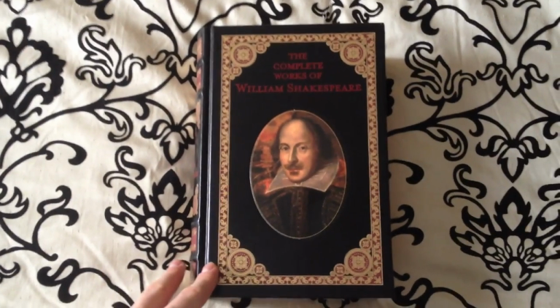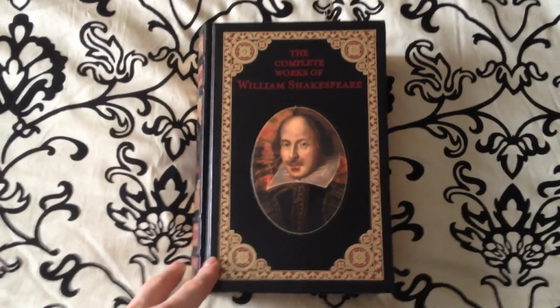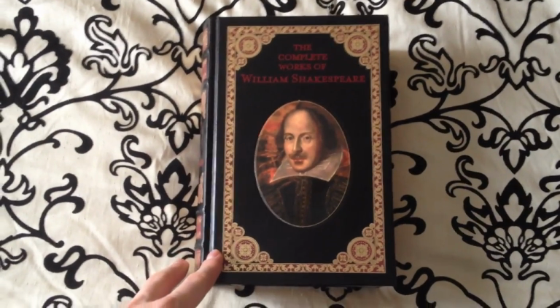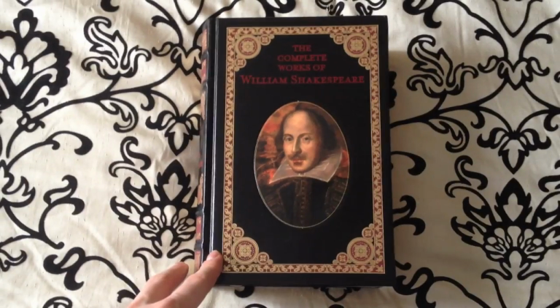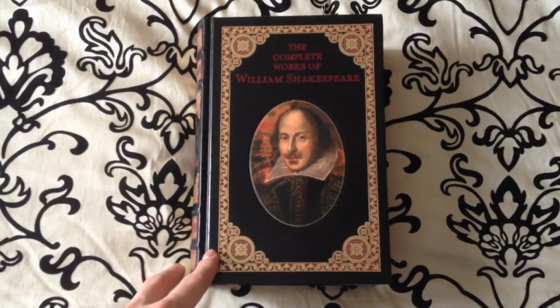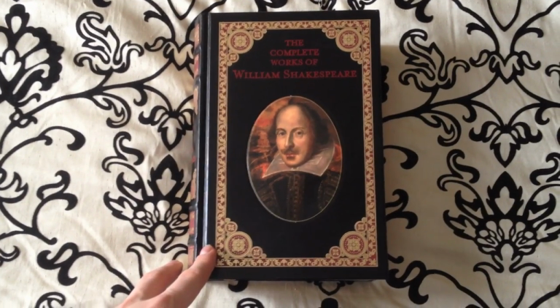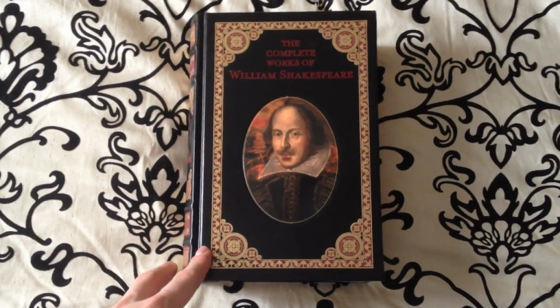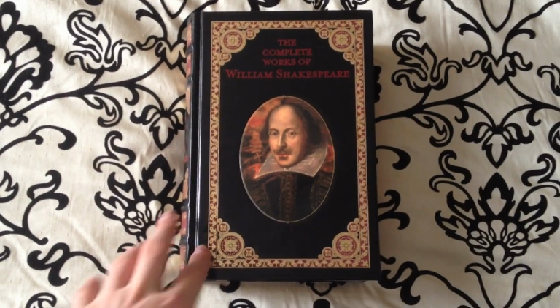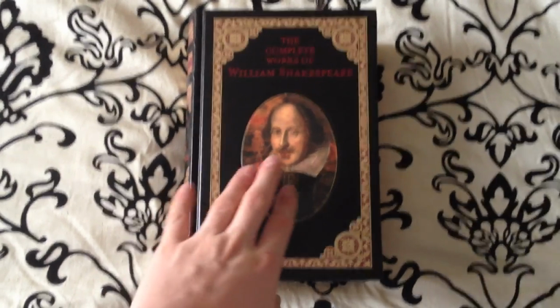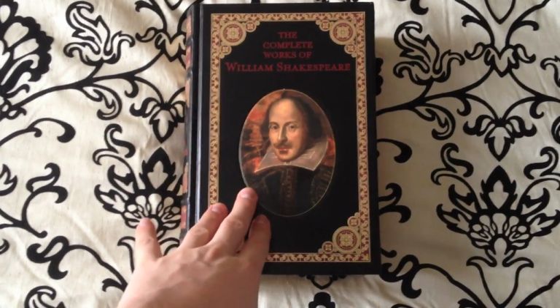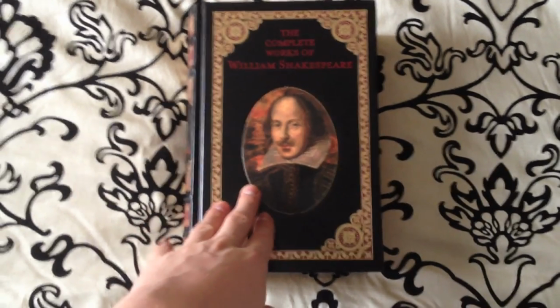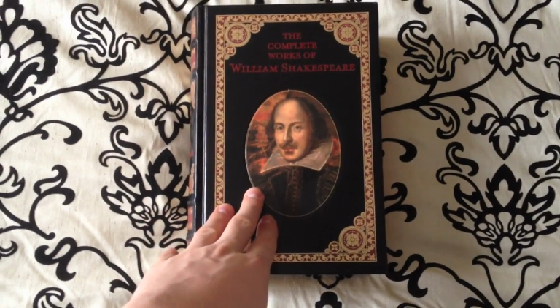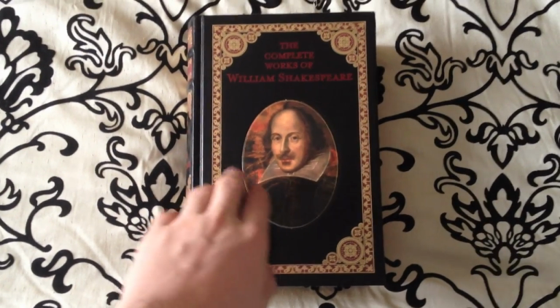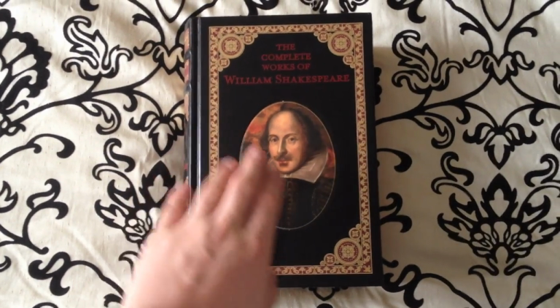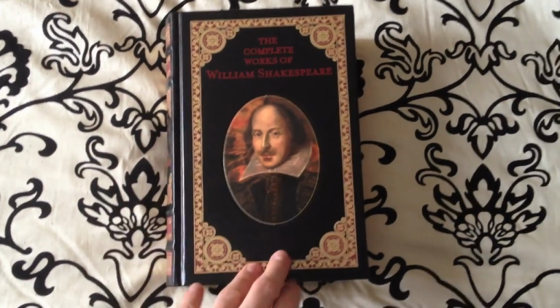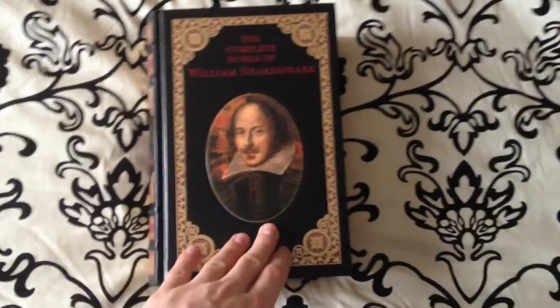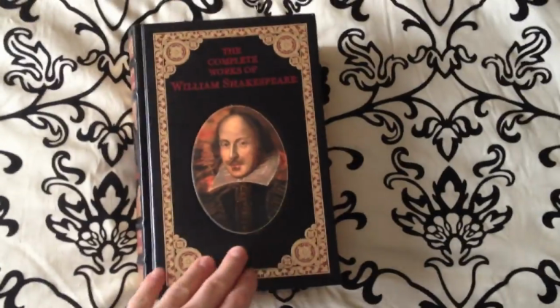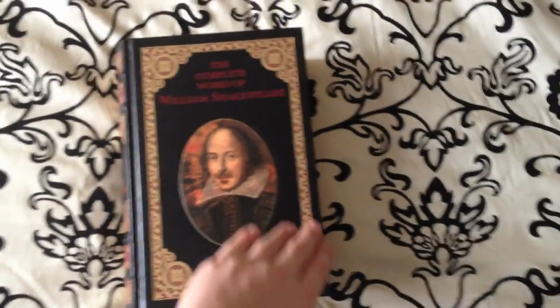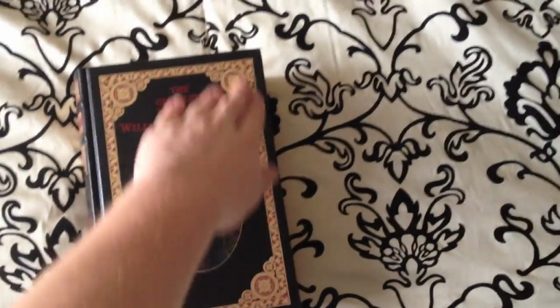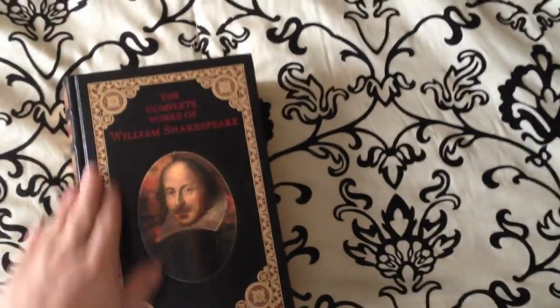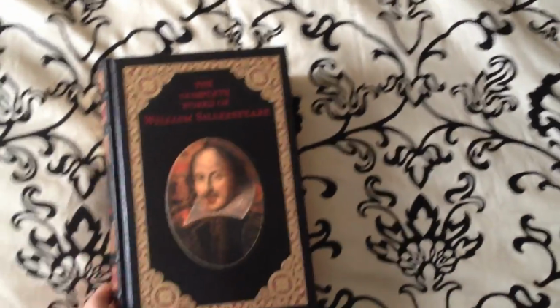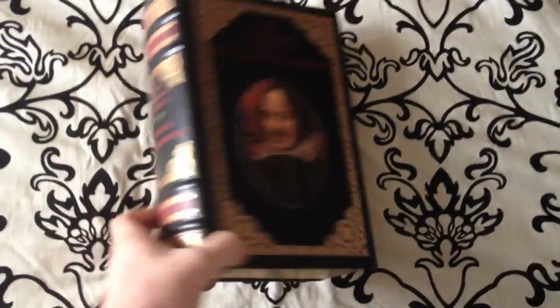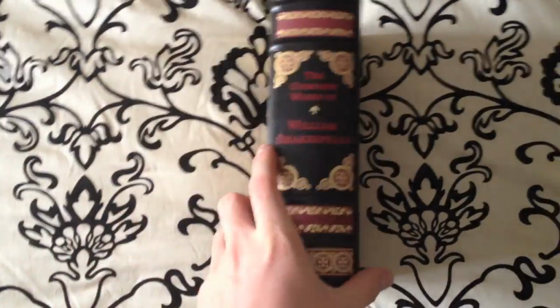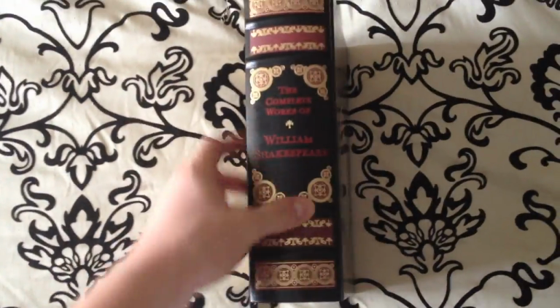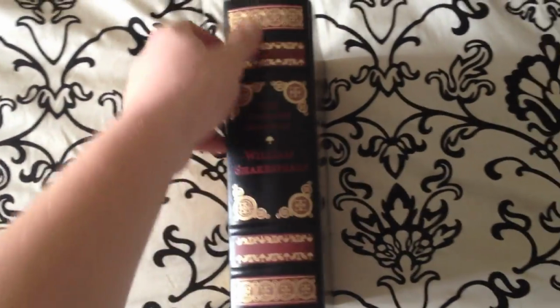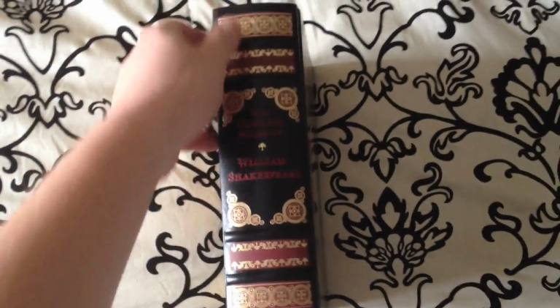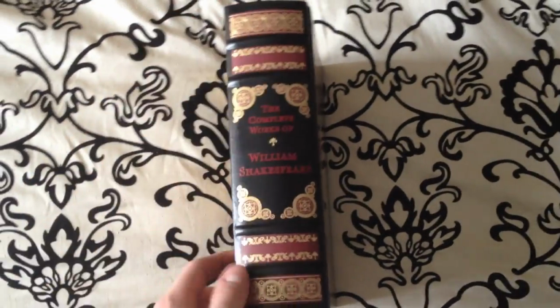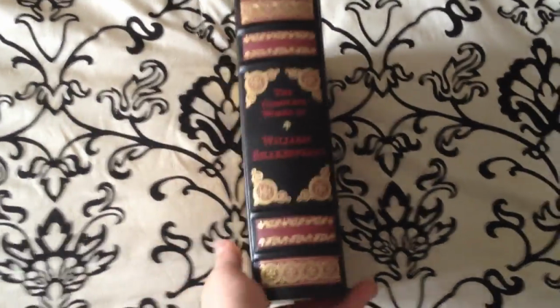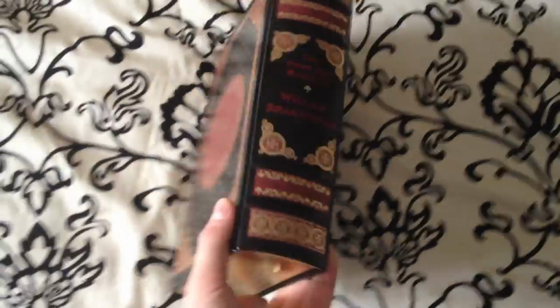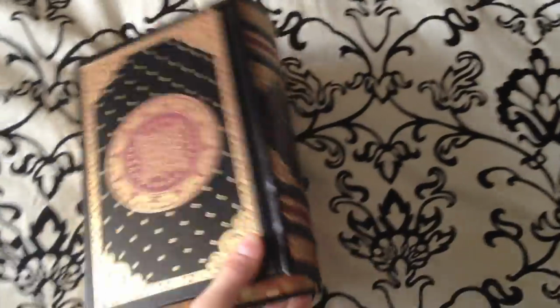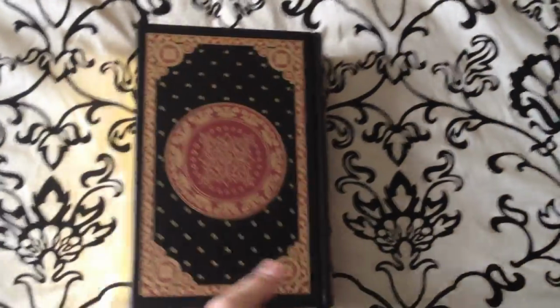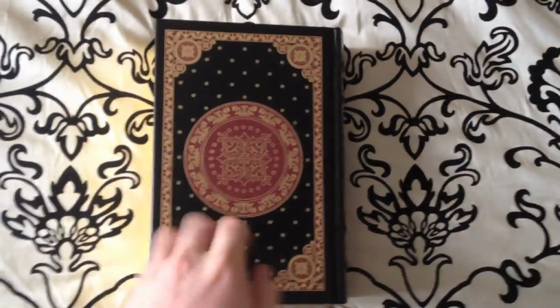Welcome back YouTube. We're looking at another volume of the Barnes and Noble Leatherbound Collection. This volume is the complete works of William Shakespeare. It includes all of his best well-known works — poems, tragedies, comedies, etc.